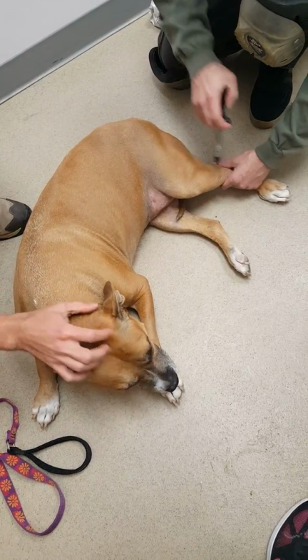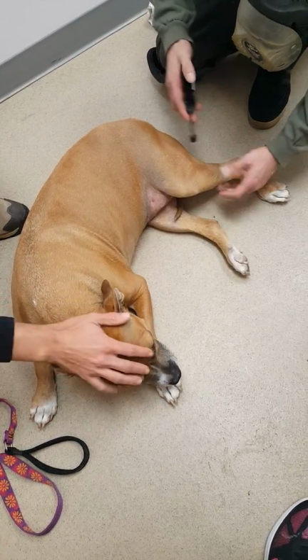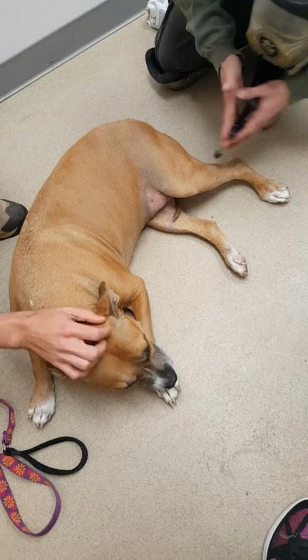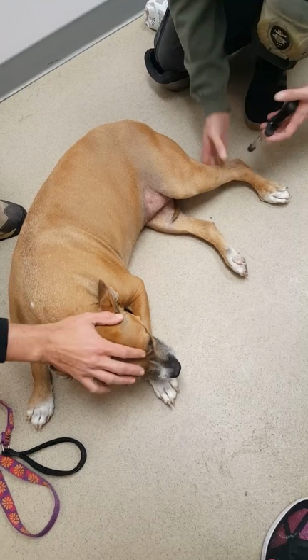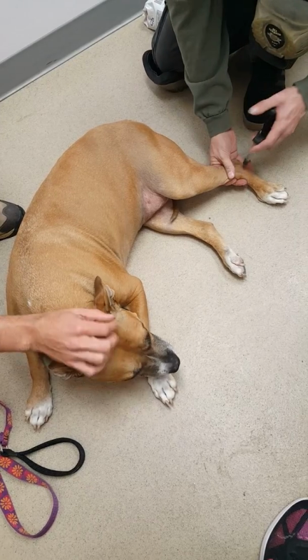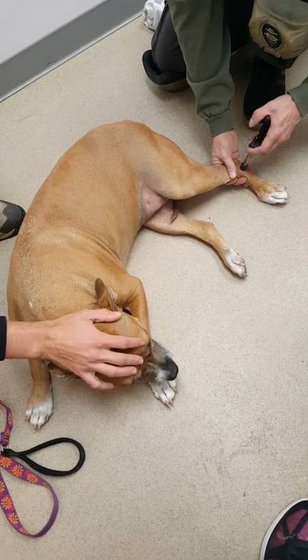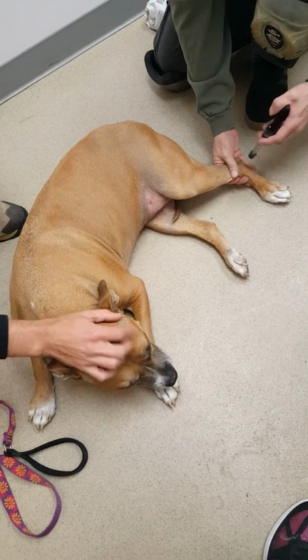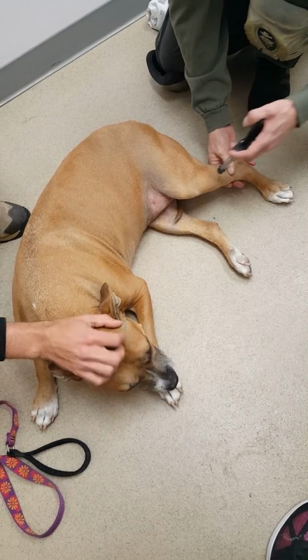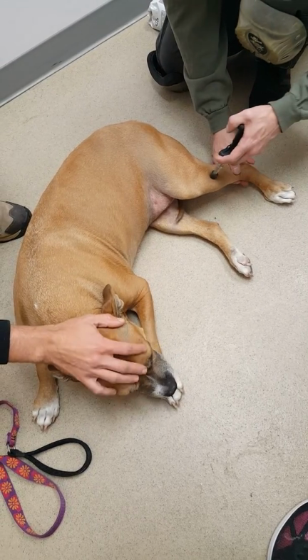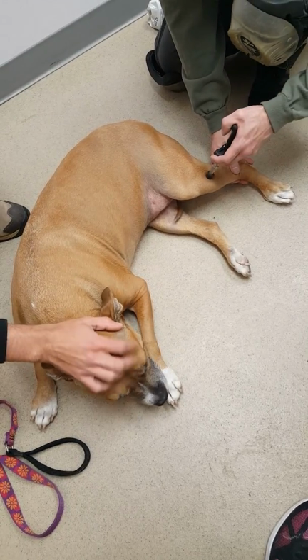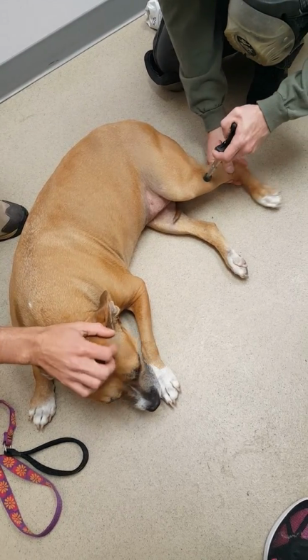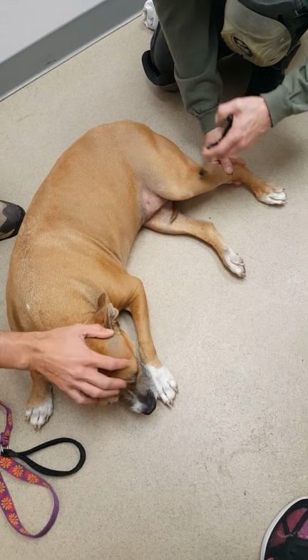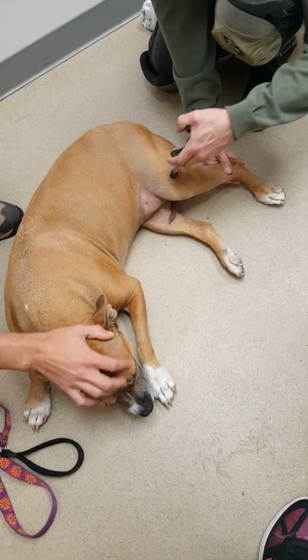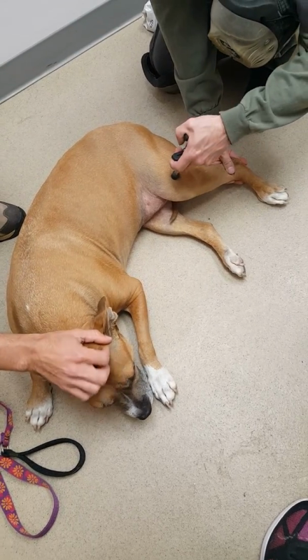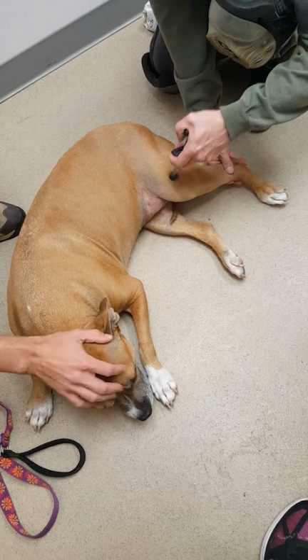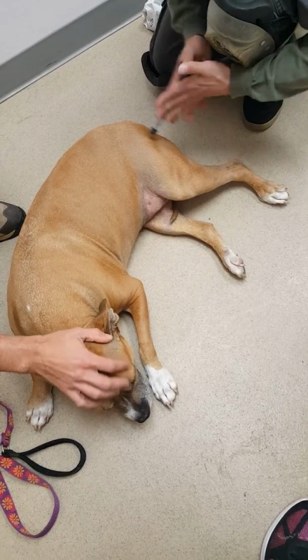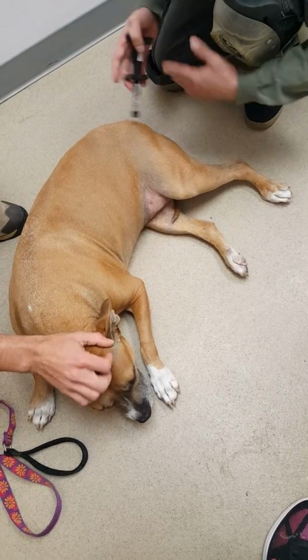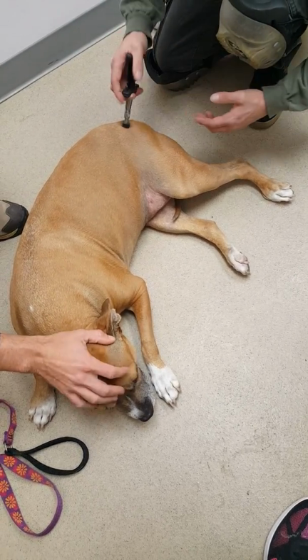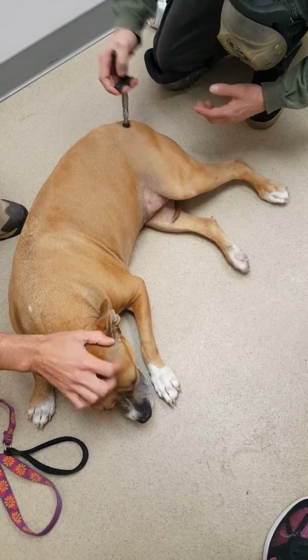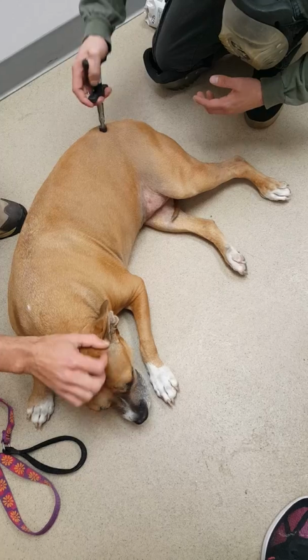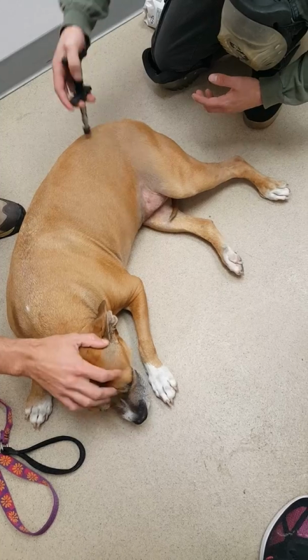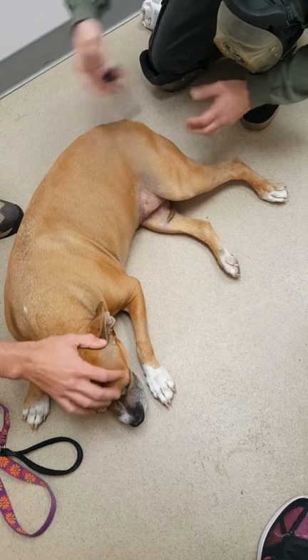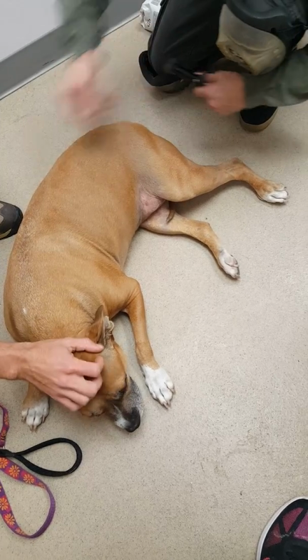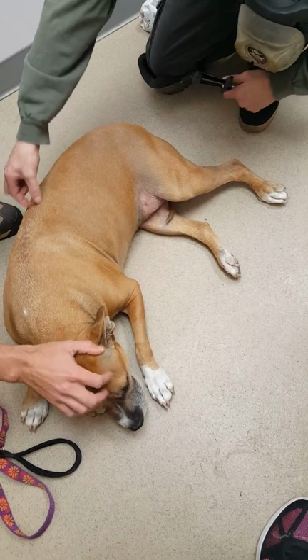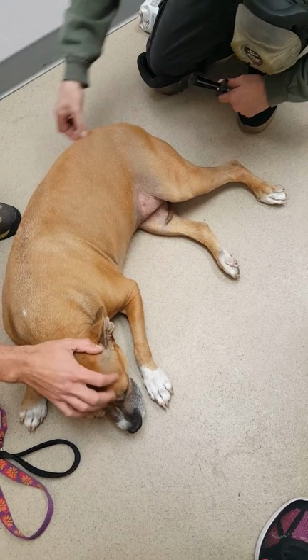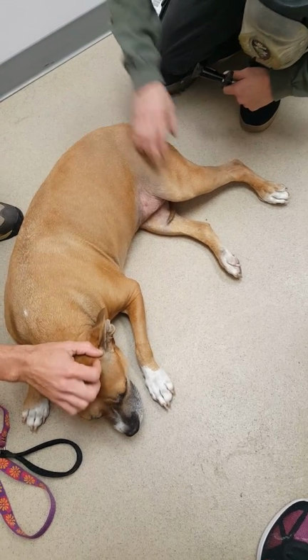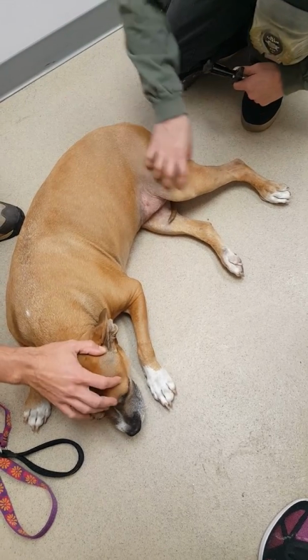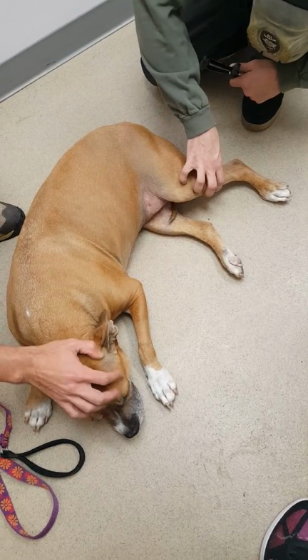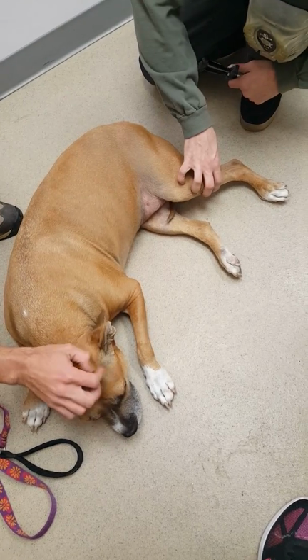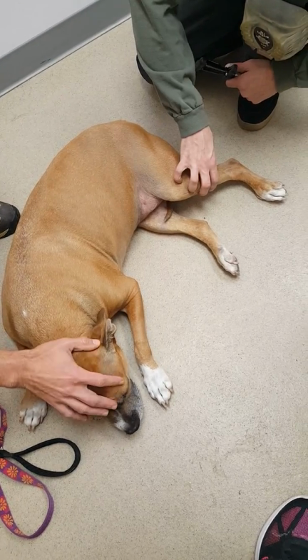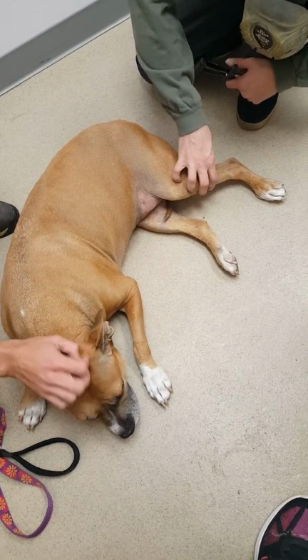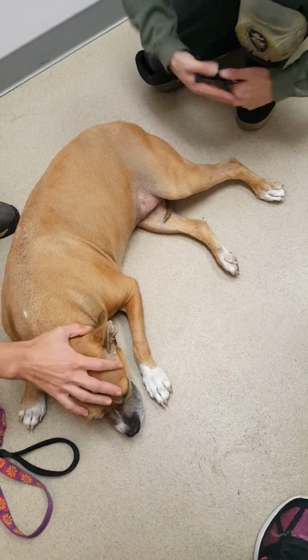I'm also stimulating acupuncture points — there's one, there's one. Tension, tension, all down through here.